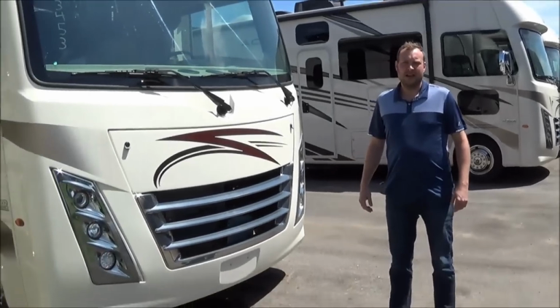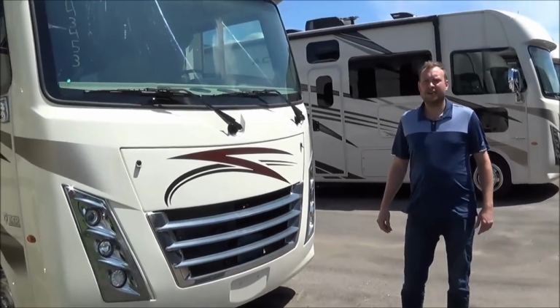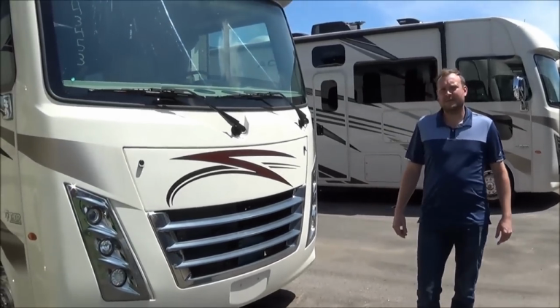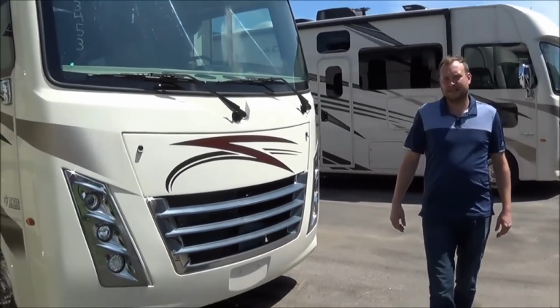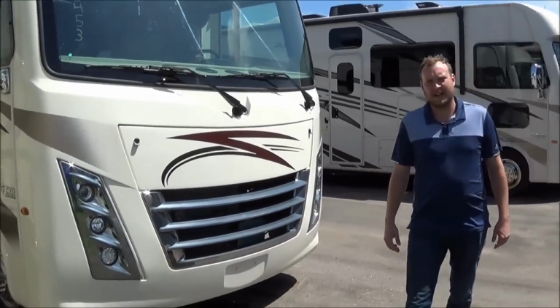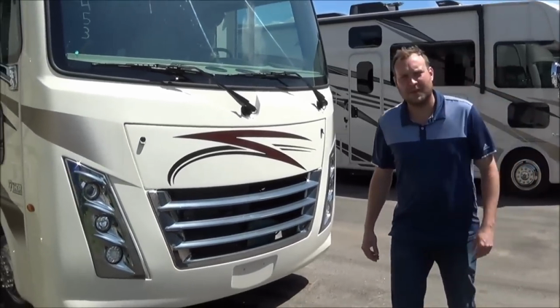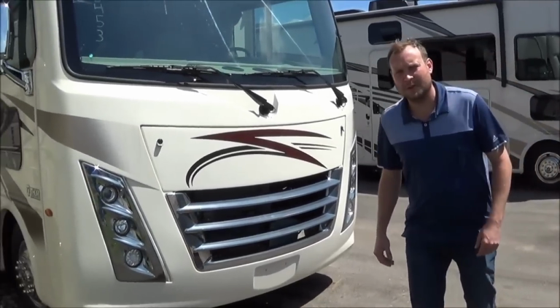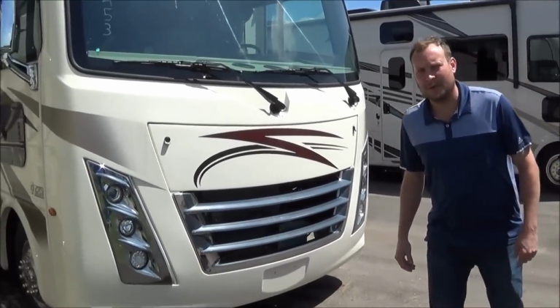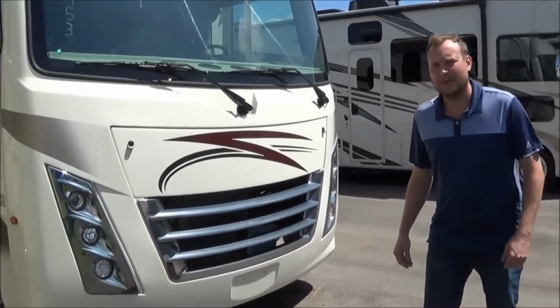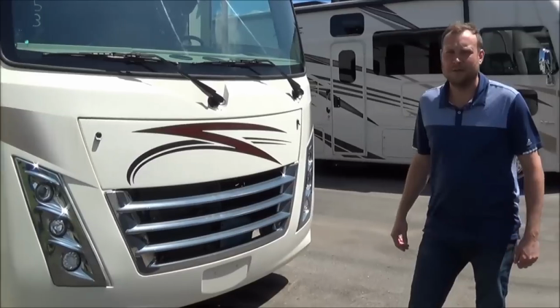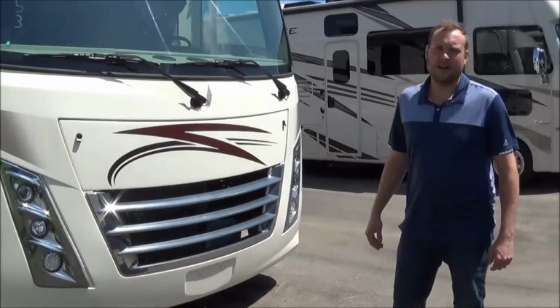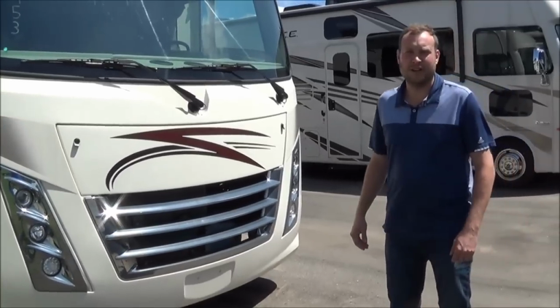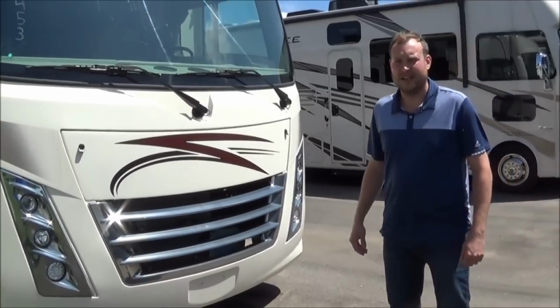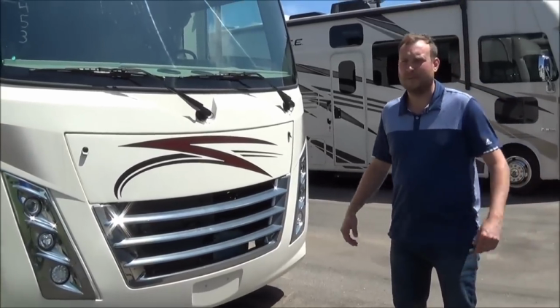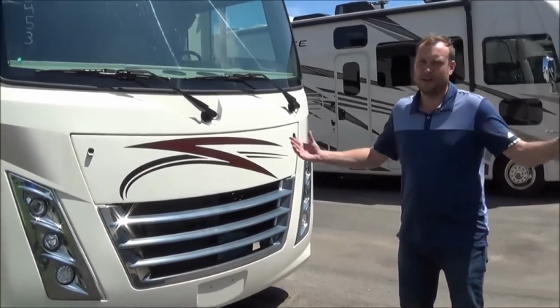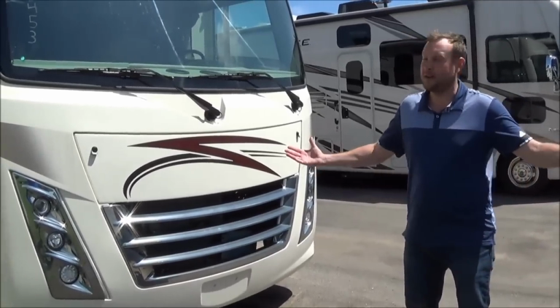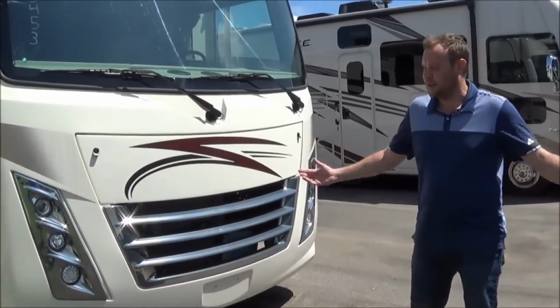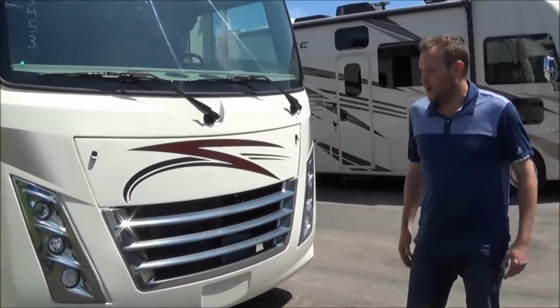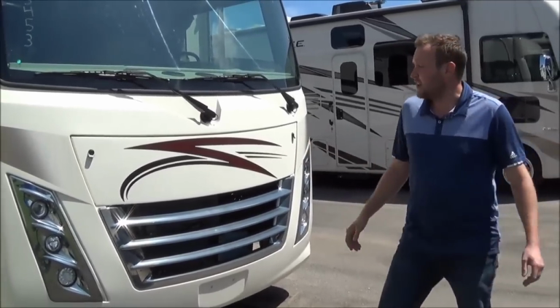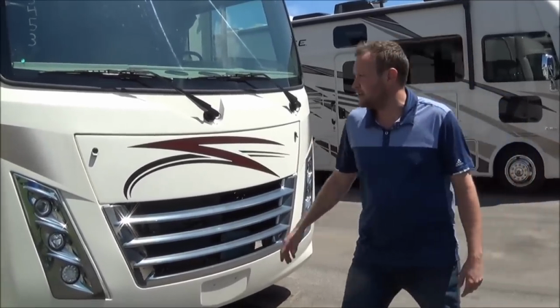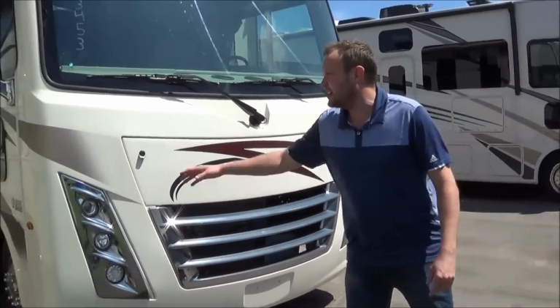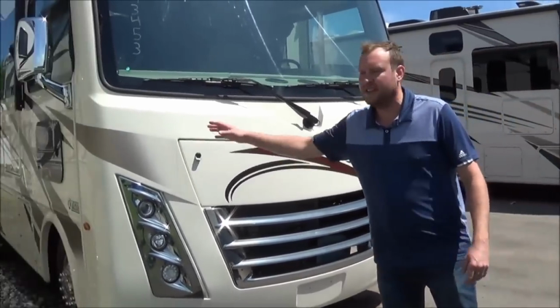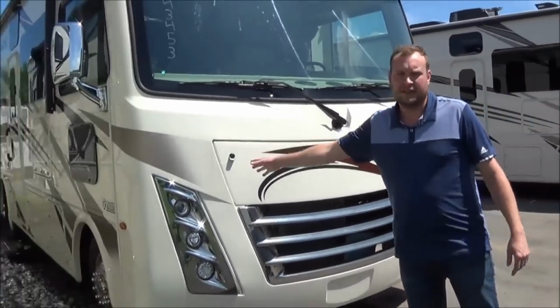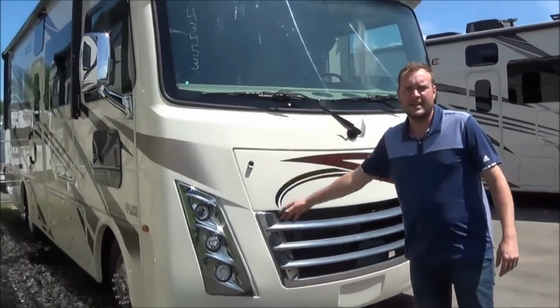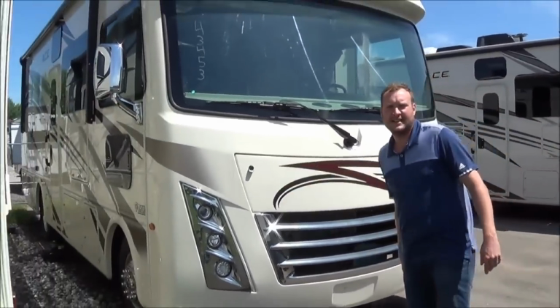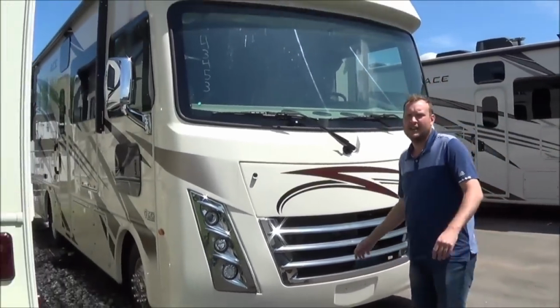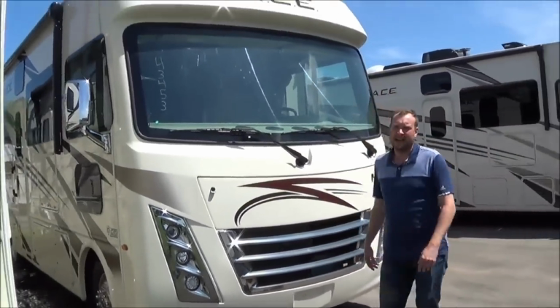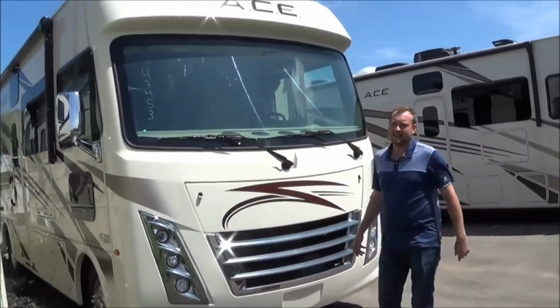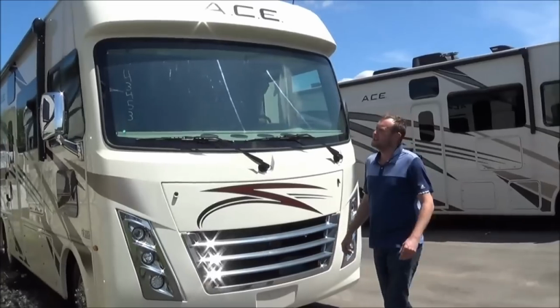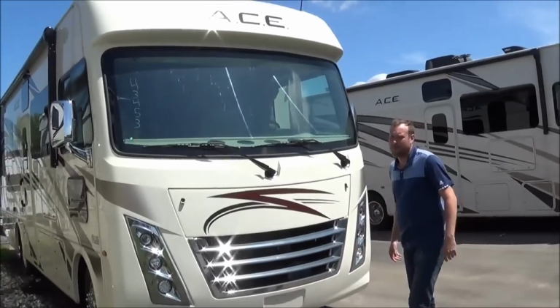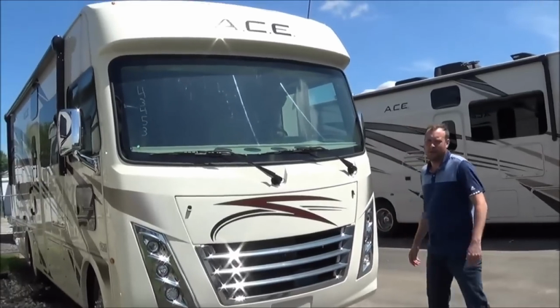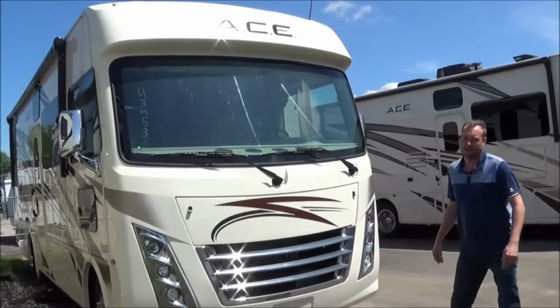Hey all you campers out there, my name is Brett Yoder with Total Value RV in Elkhart, Indiana. Today I'll be showcasing the 2019 ACE 27.2.